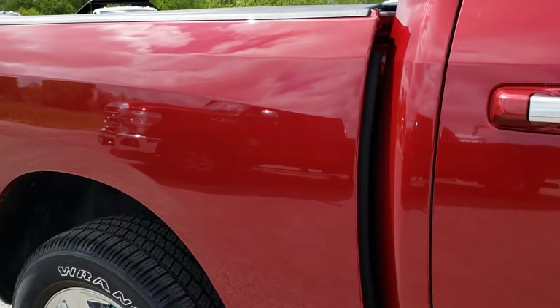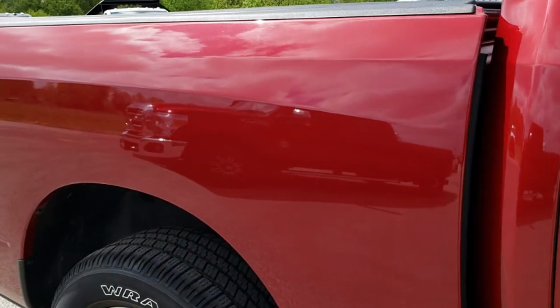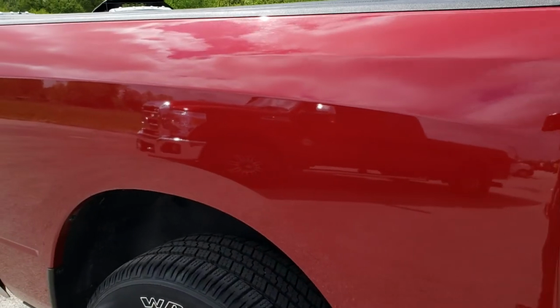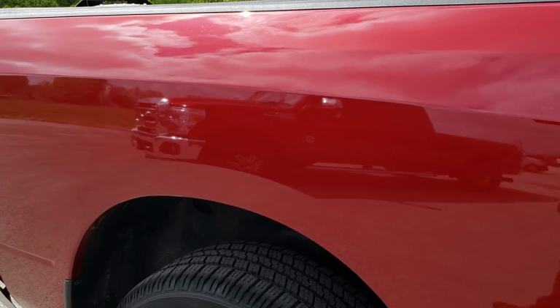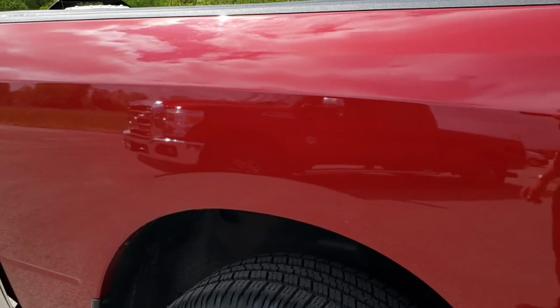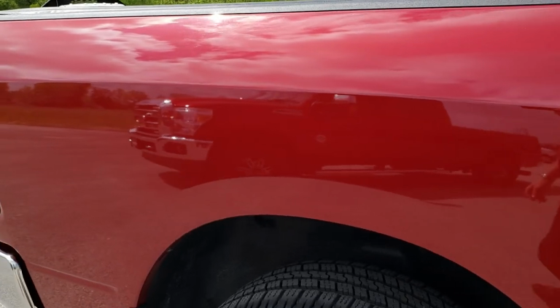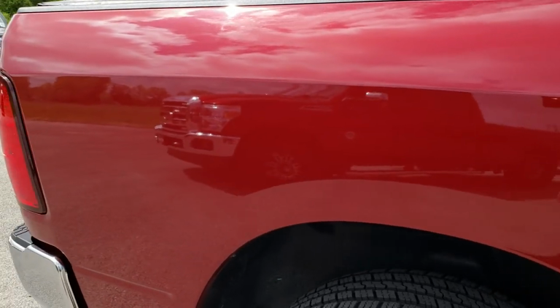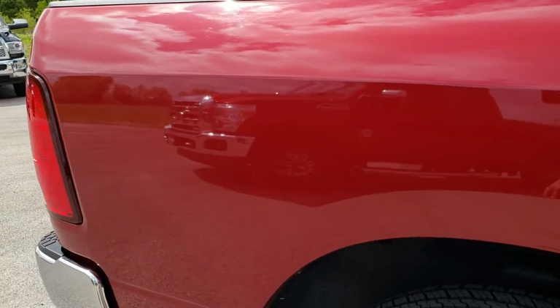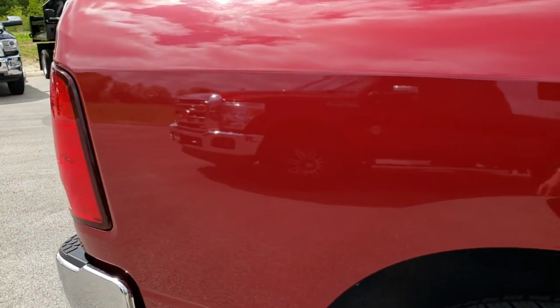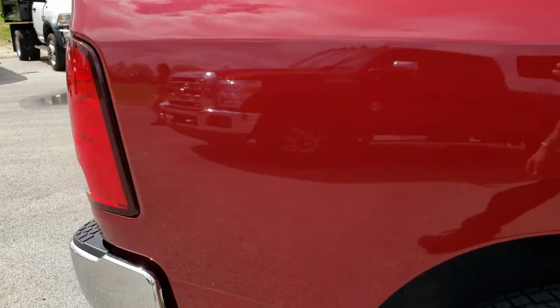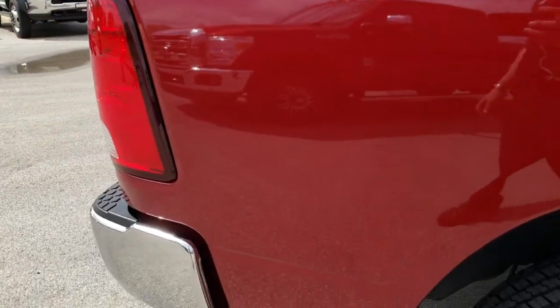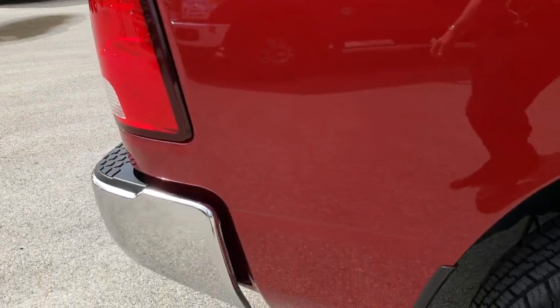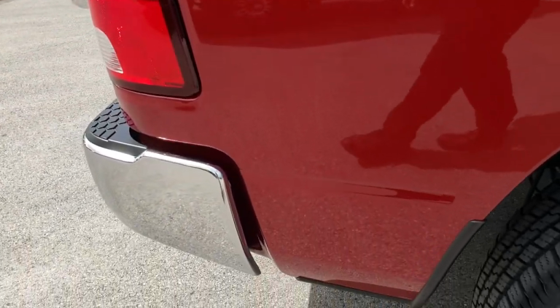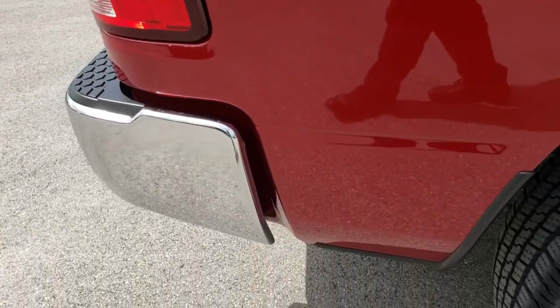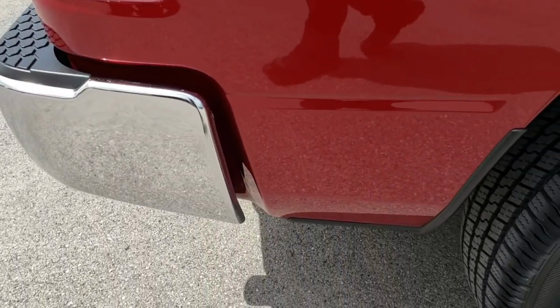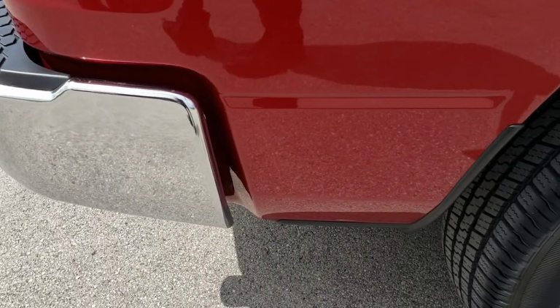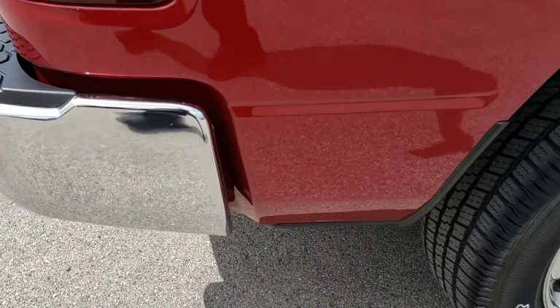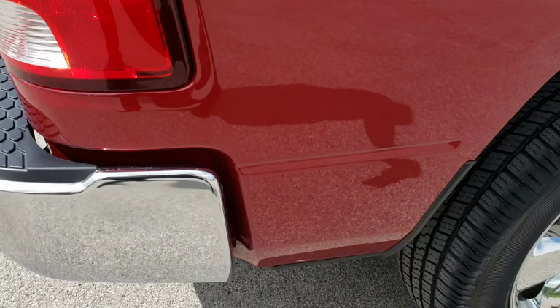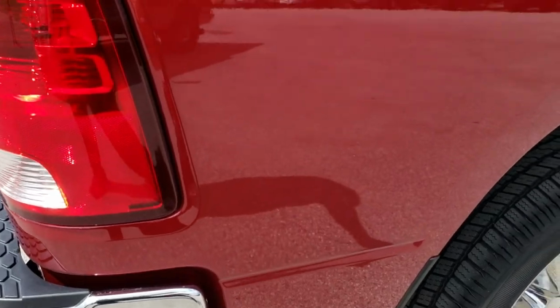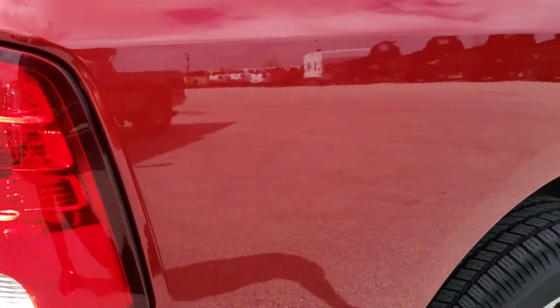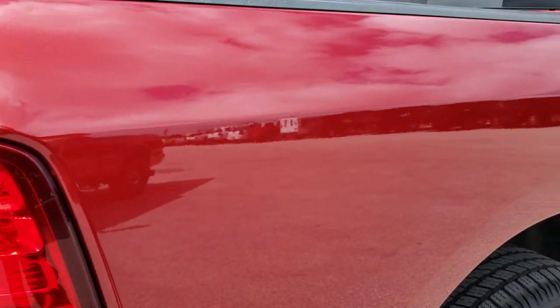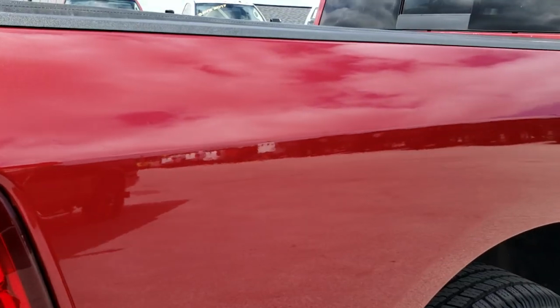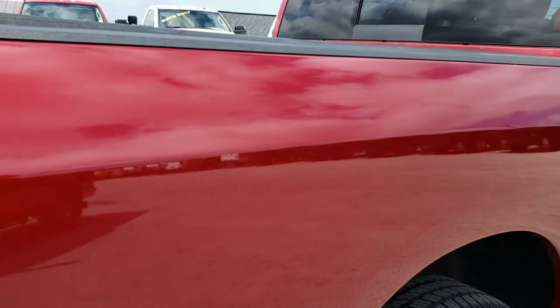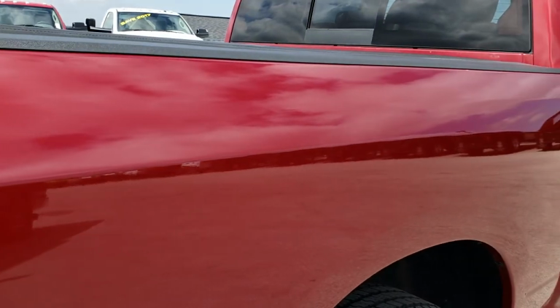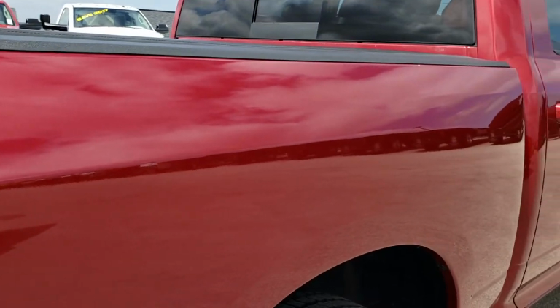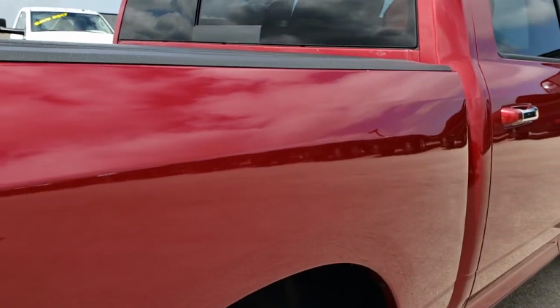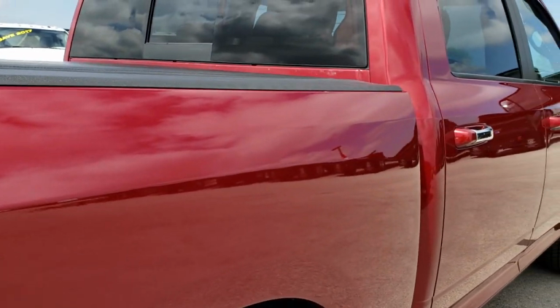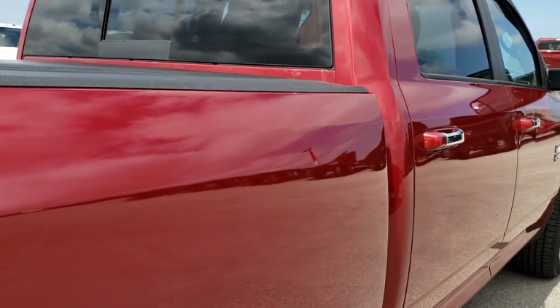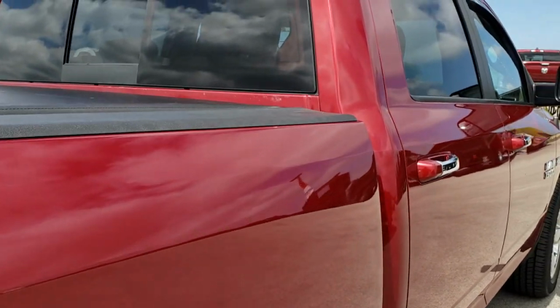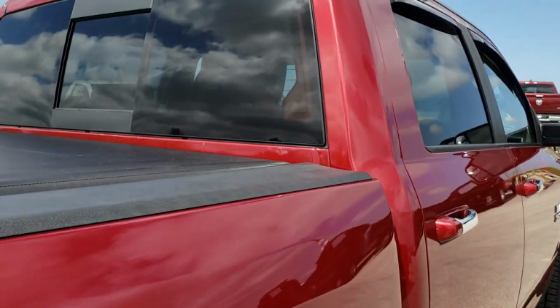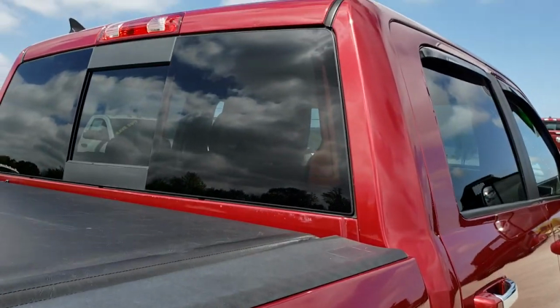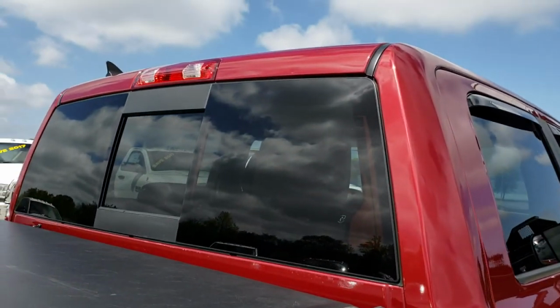We take these HD videos so if you're far away, or even if you're close by and just cannot make the trip down, you can still see the truck, hear the truck, and have confidence in the vehicle that you're looking at before you even get here.